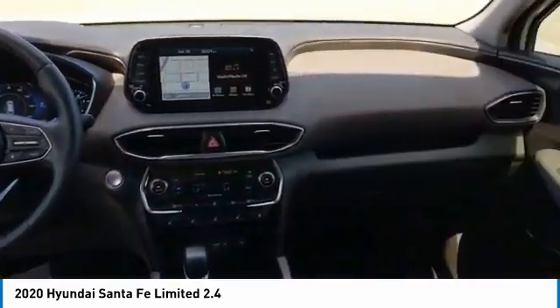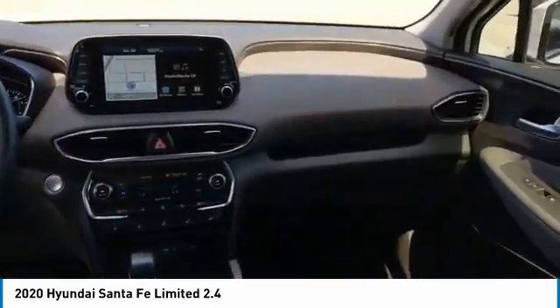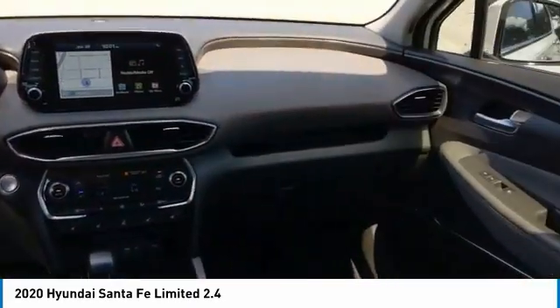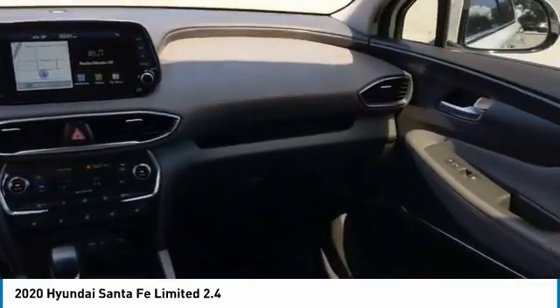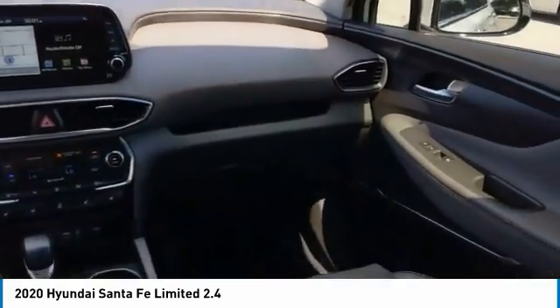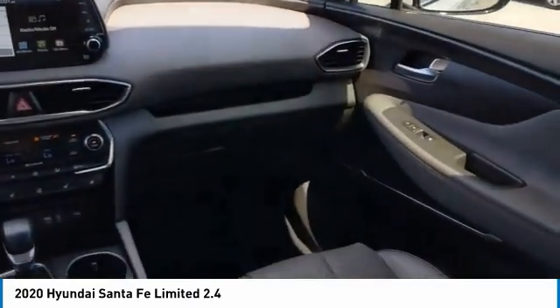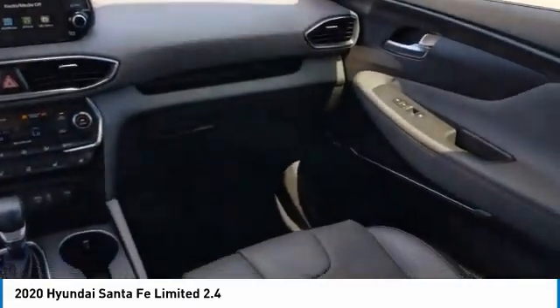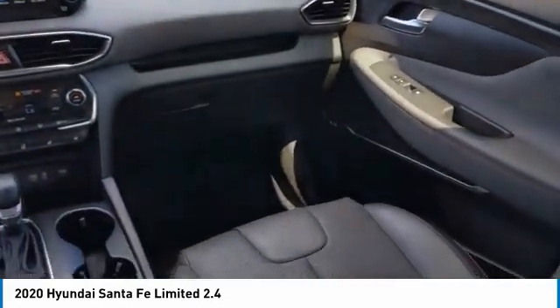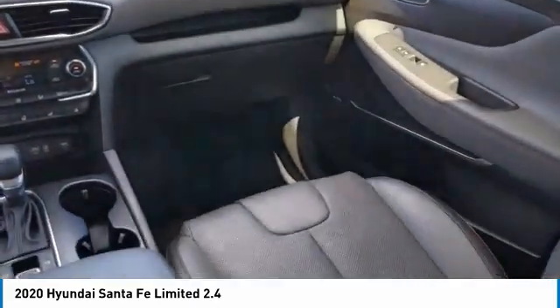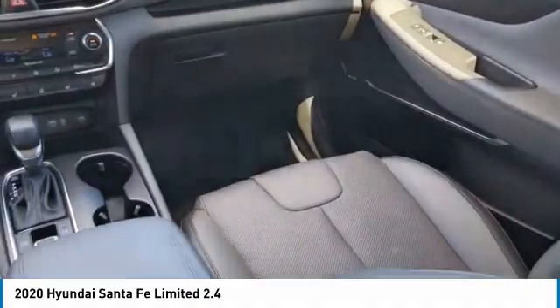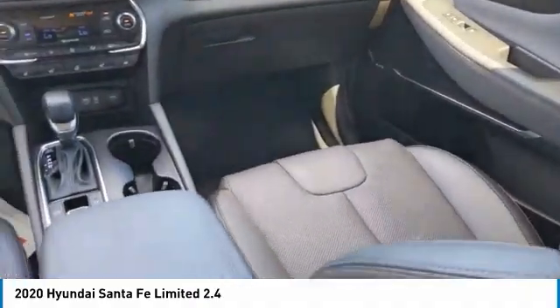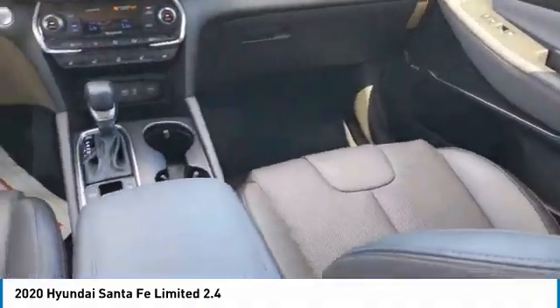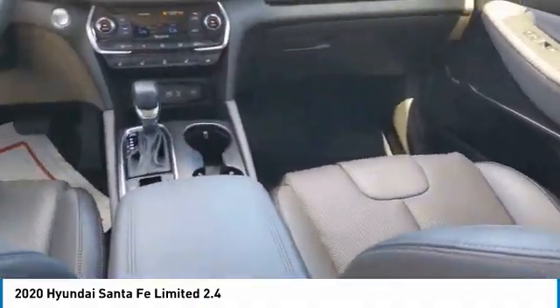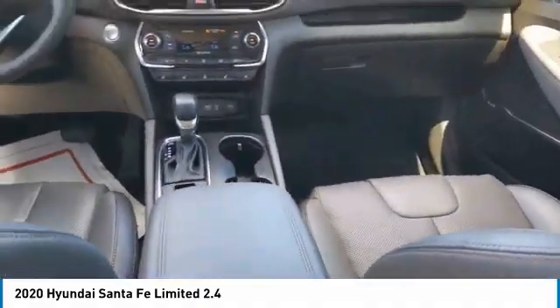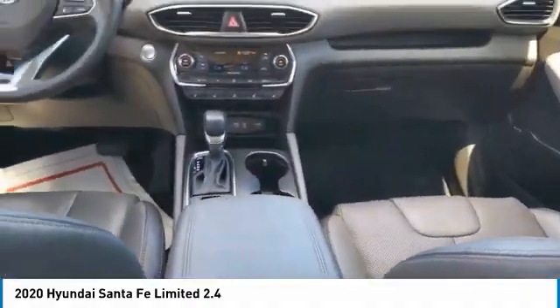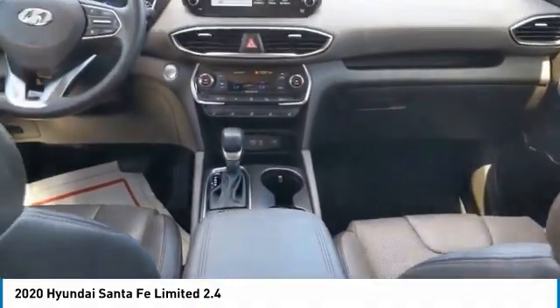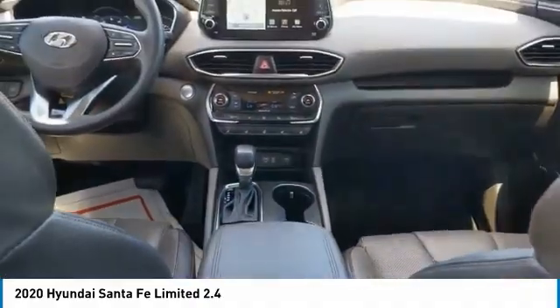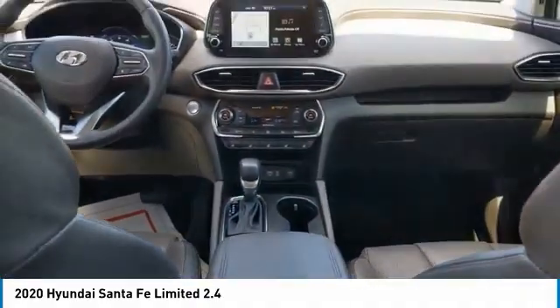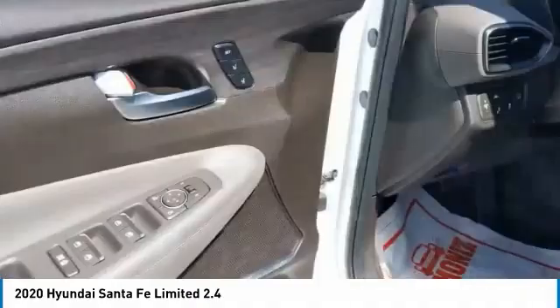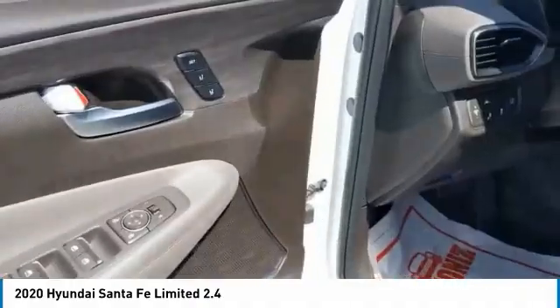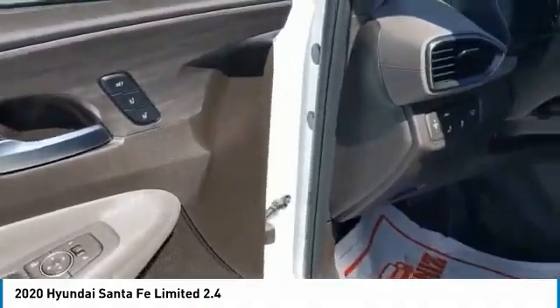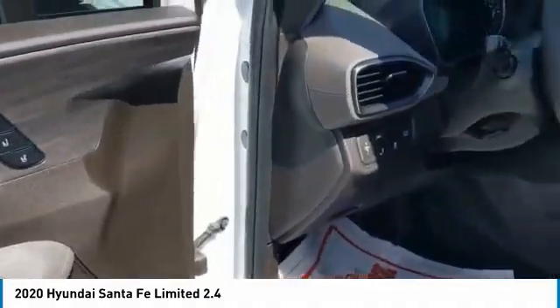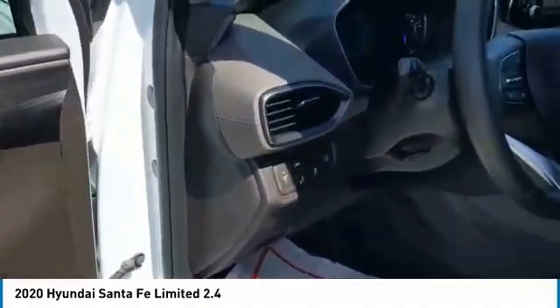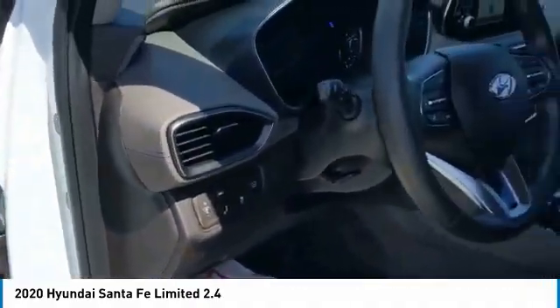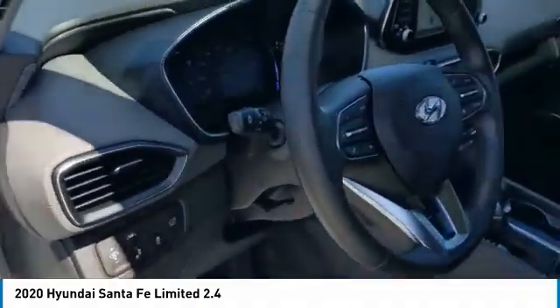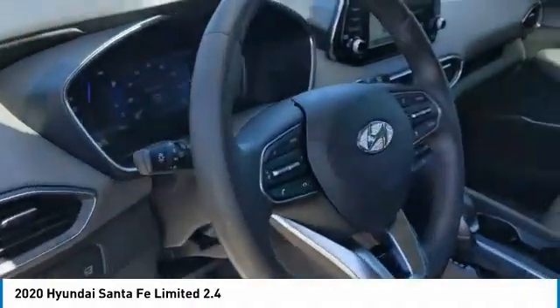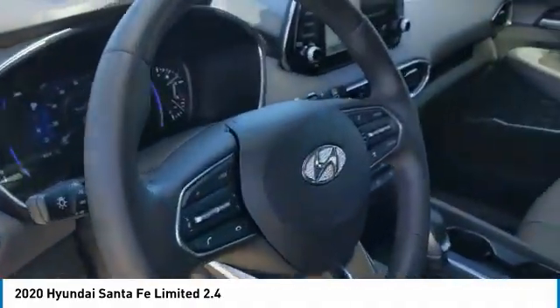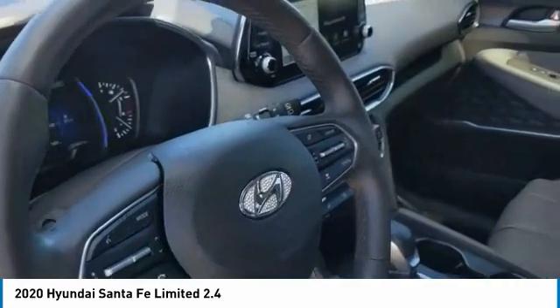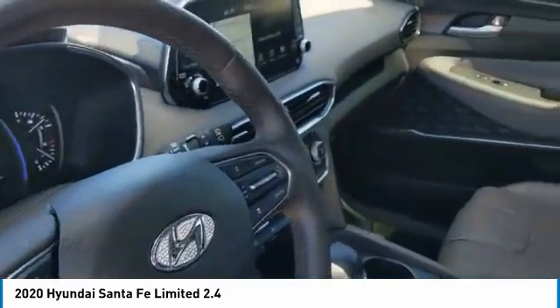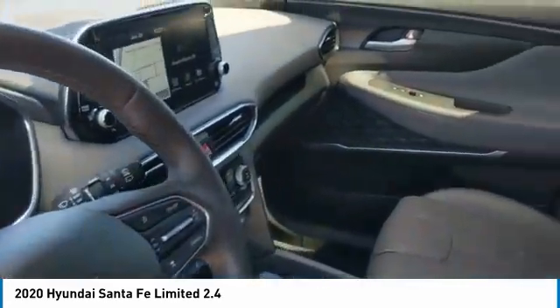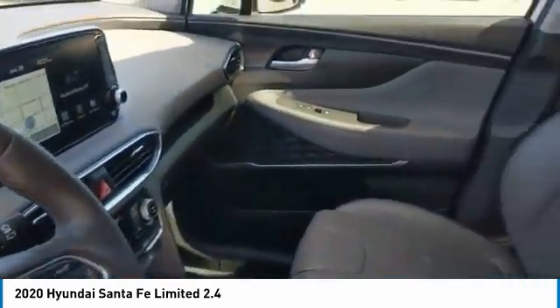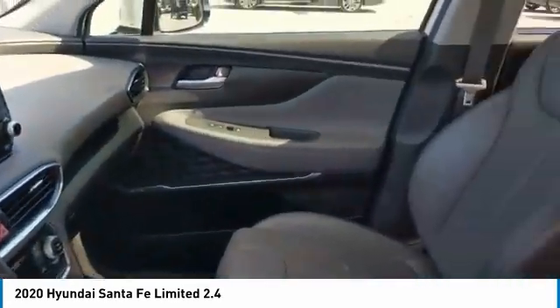Rear spoiler, remote engine start, power lift gate. This beauty is sure to make you the talk of the neighborhood. So call or drop in for a test drive today.